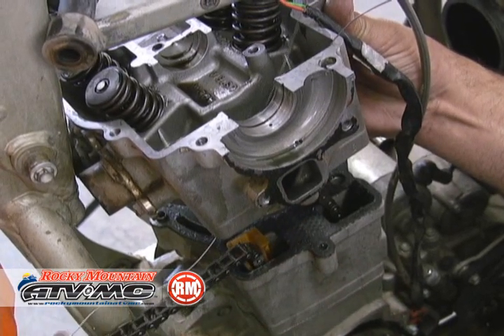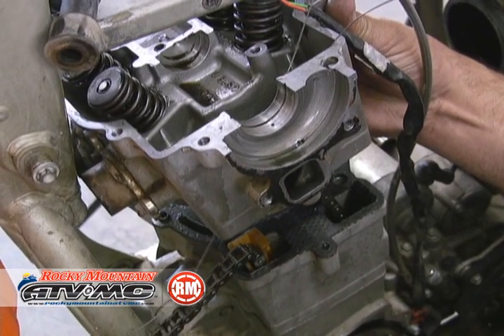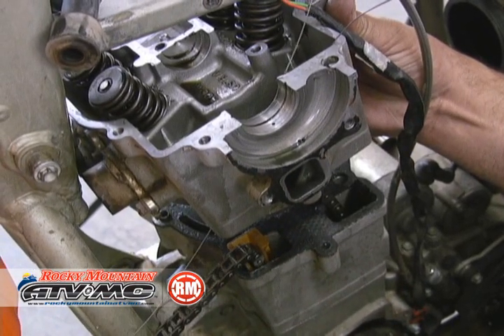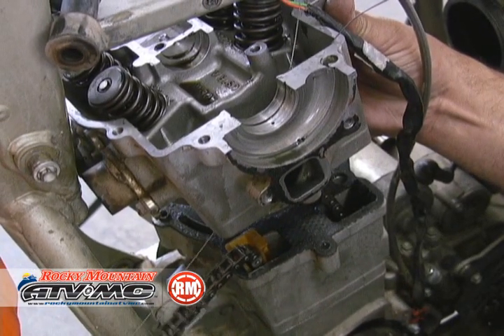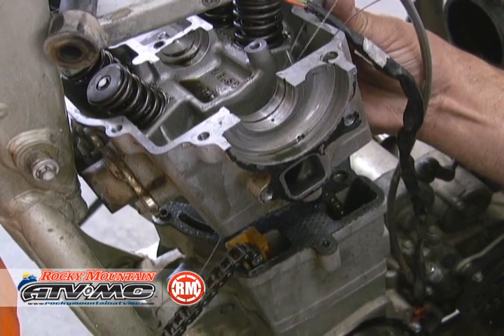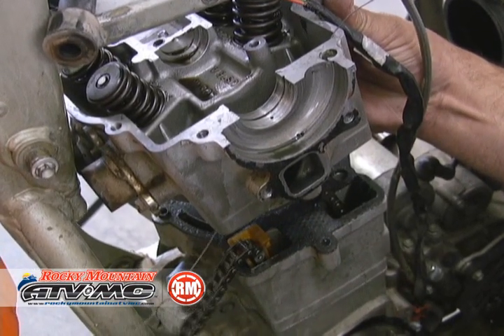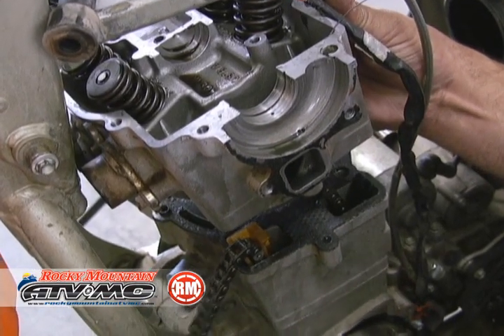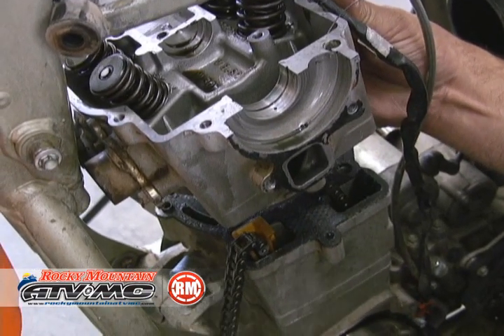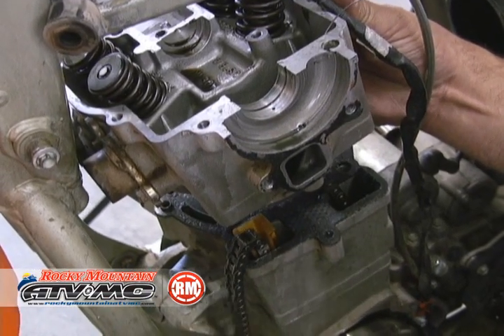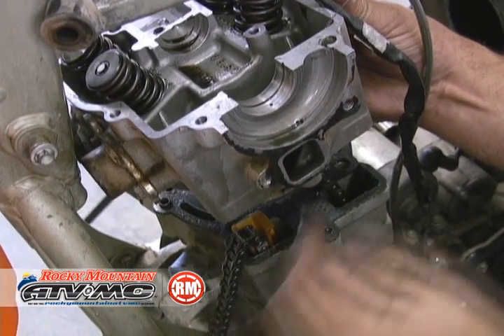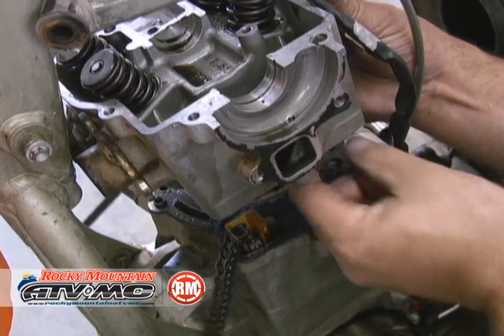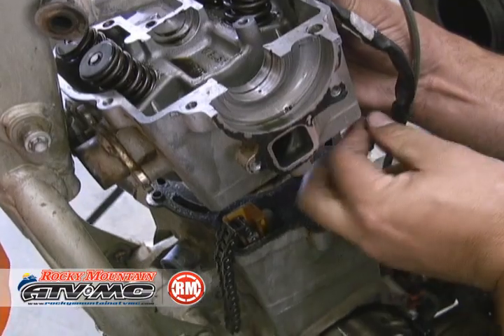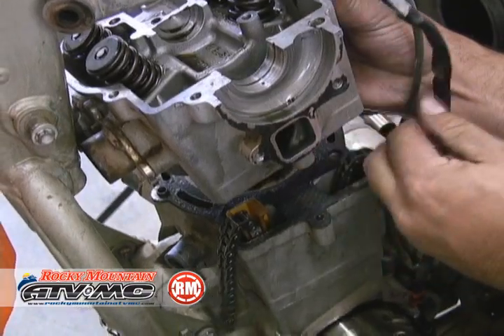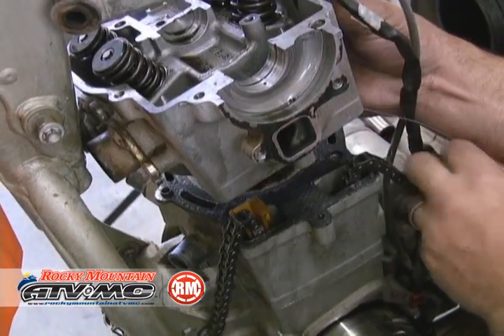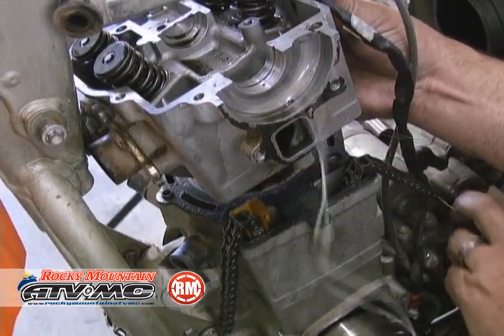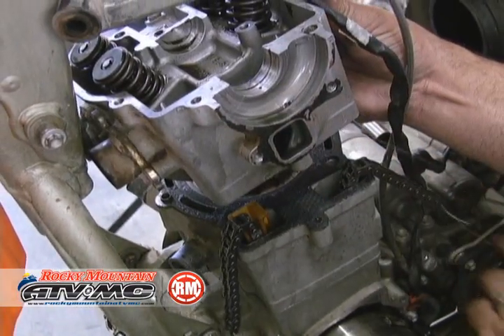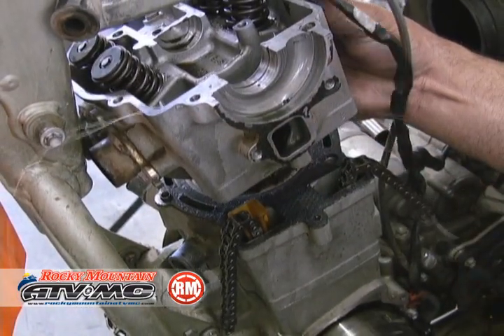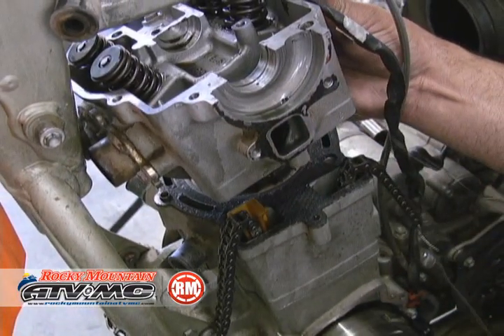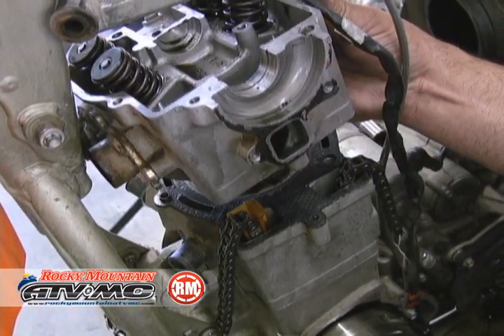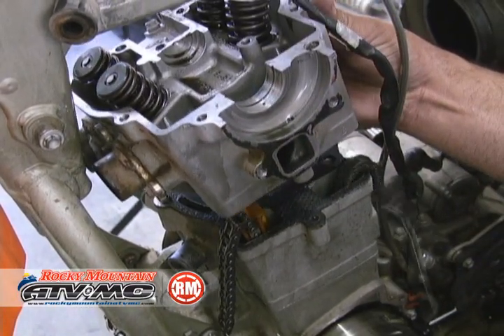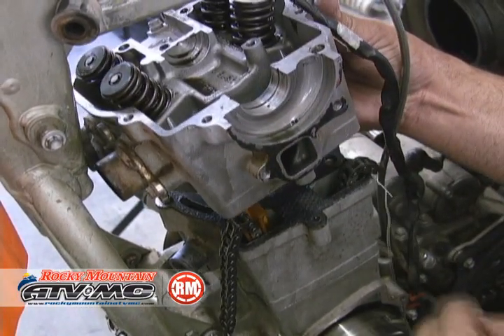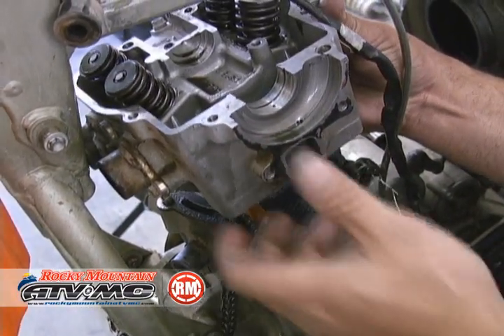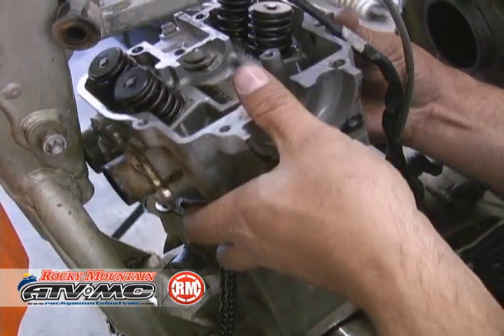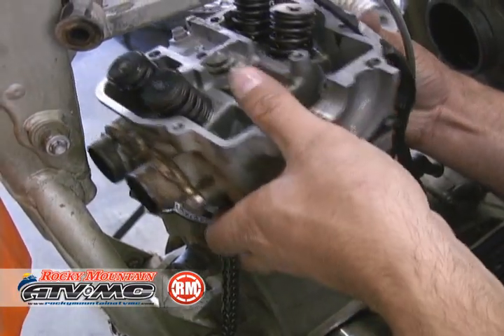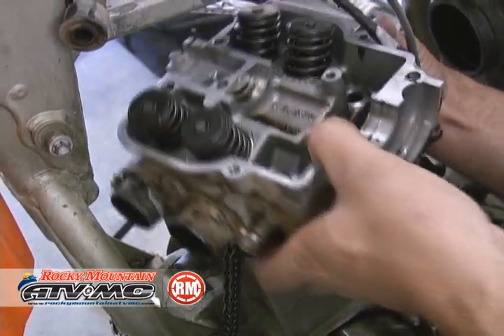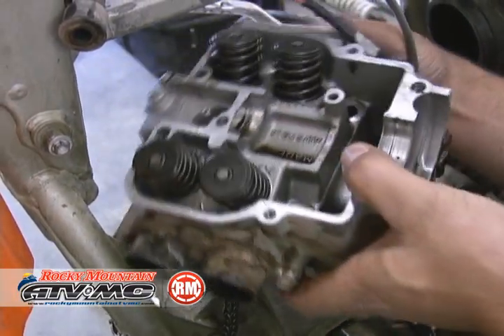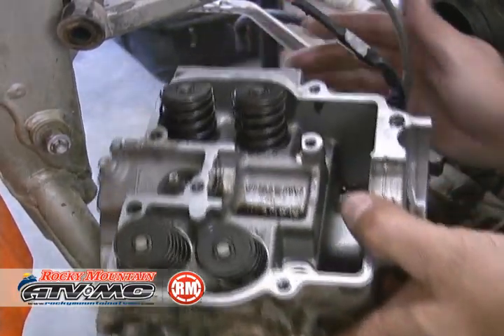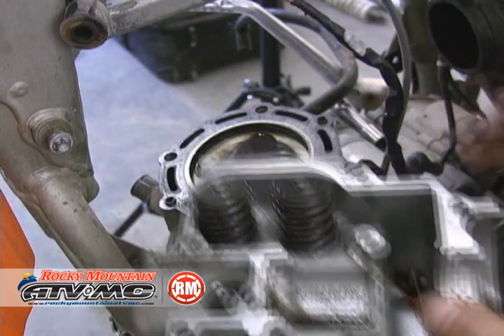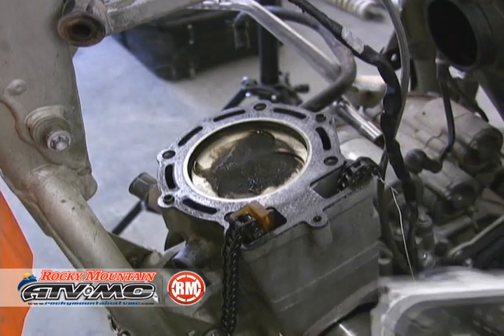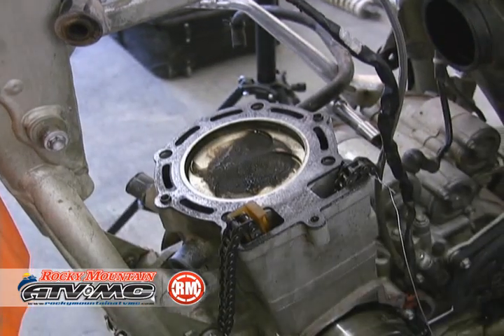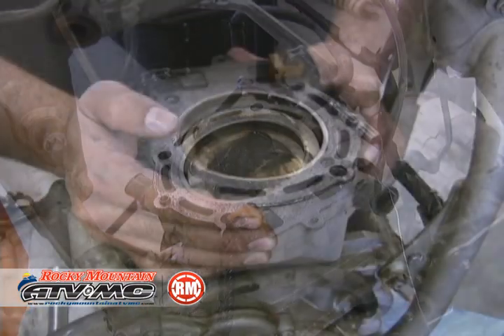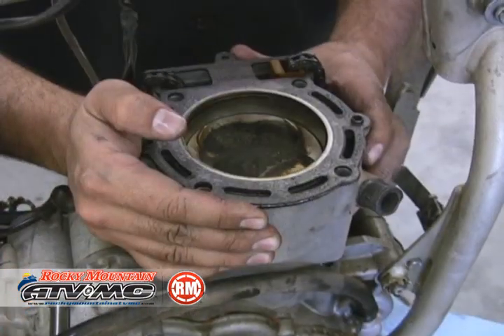Move the cam chain down through — once again we don't want it to fall down to the bottom. Pull the head out of the way. Now we're ready for the cylinder.